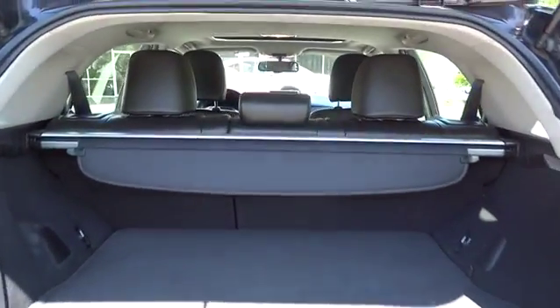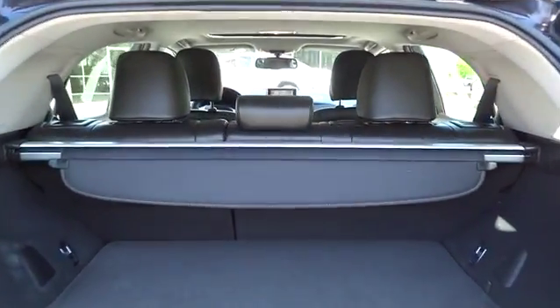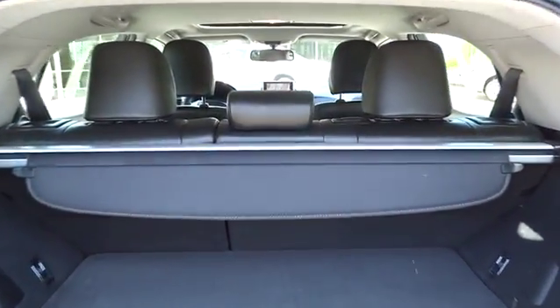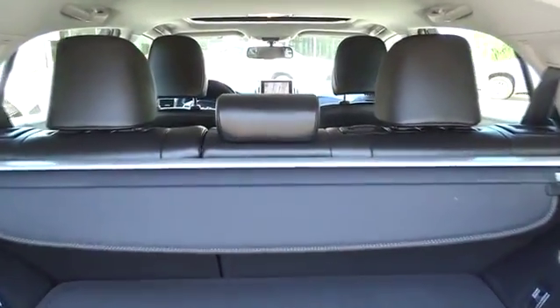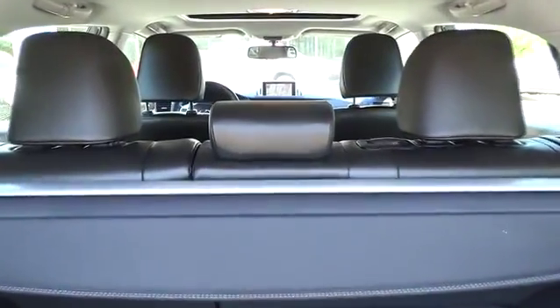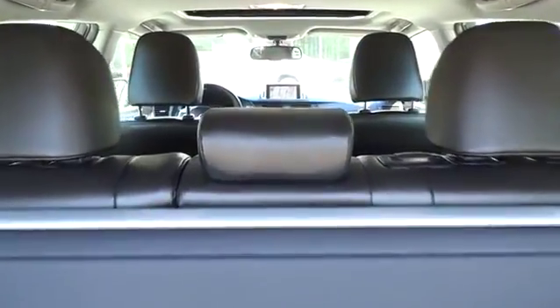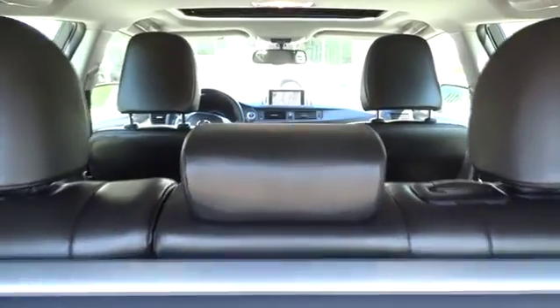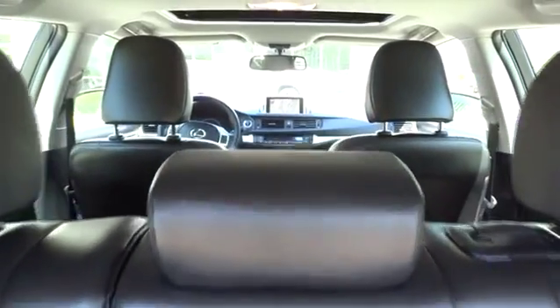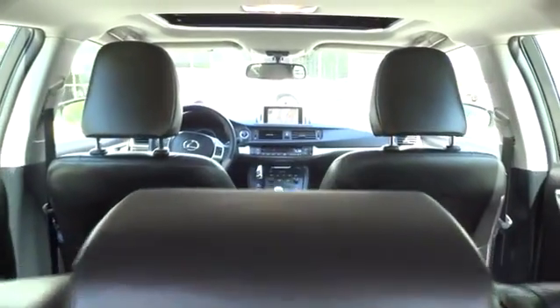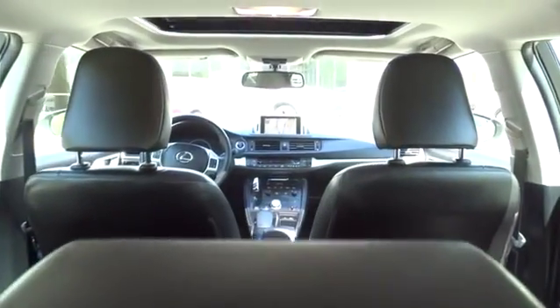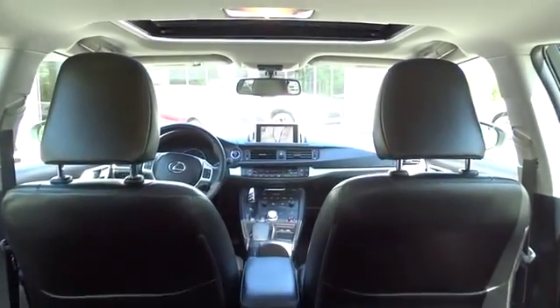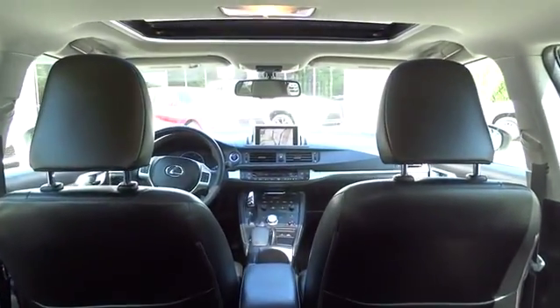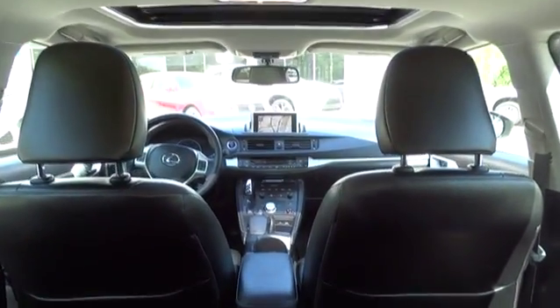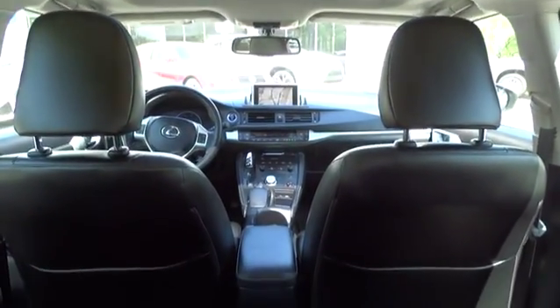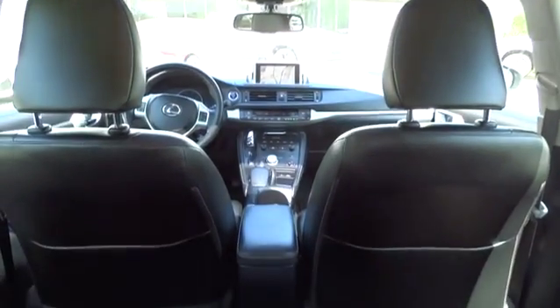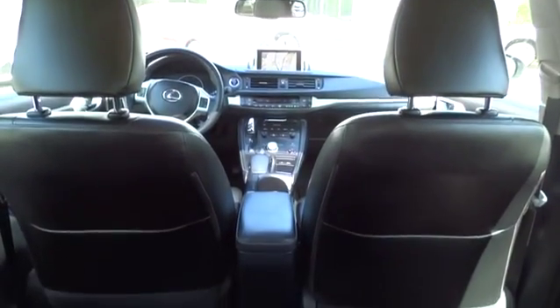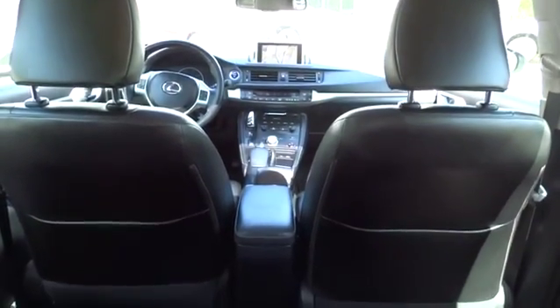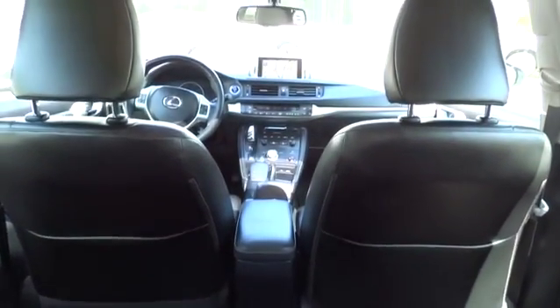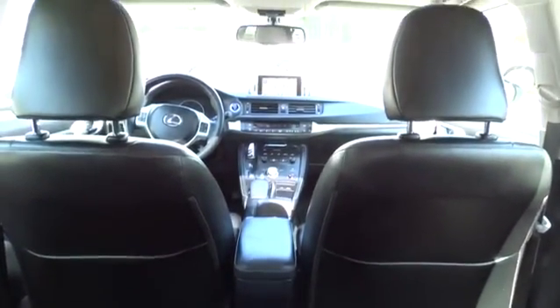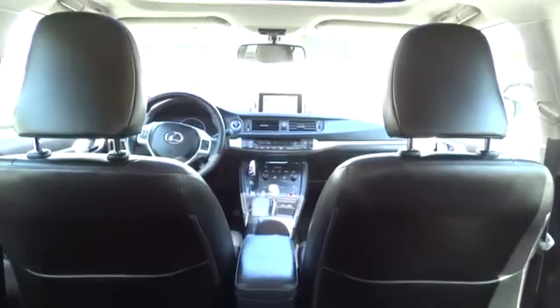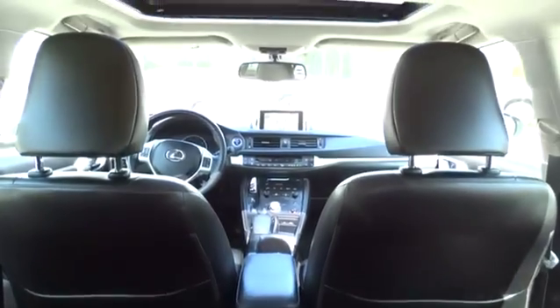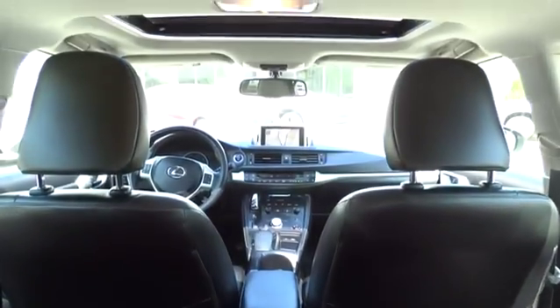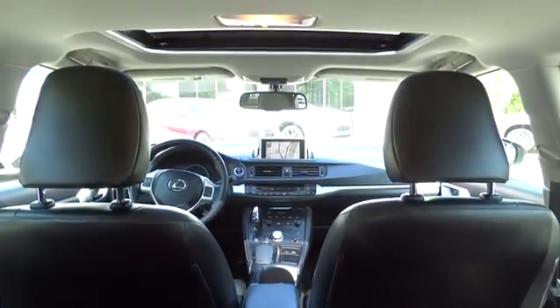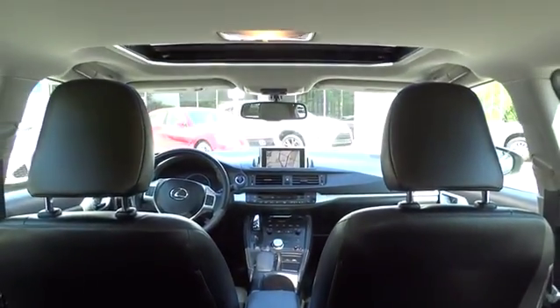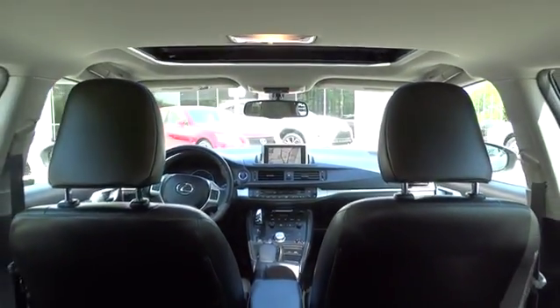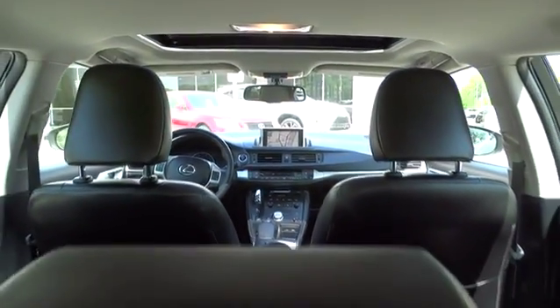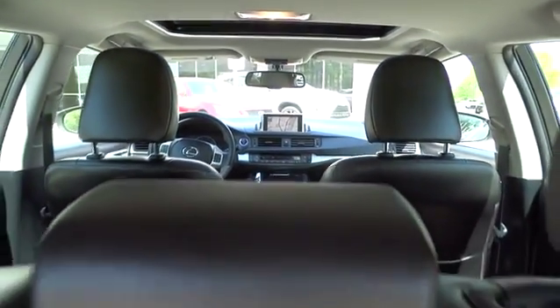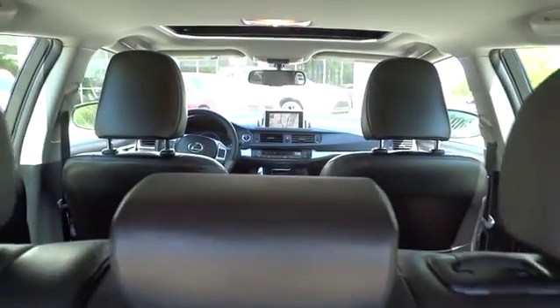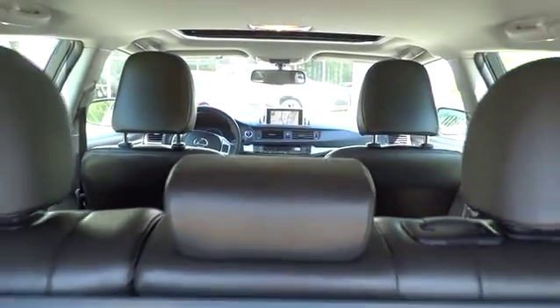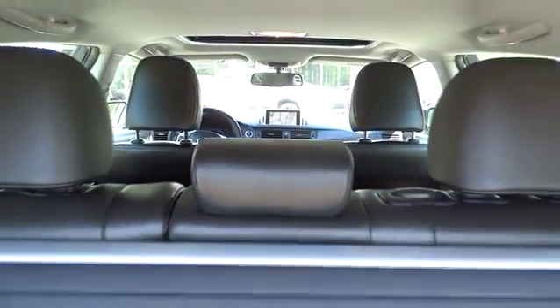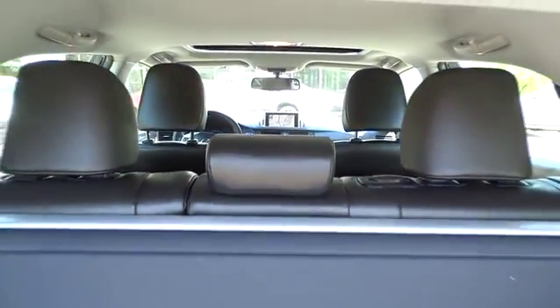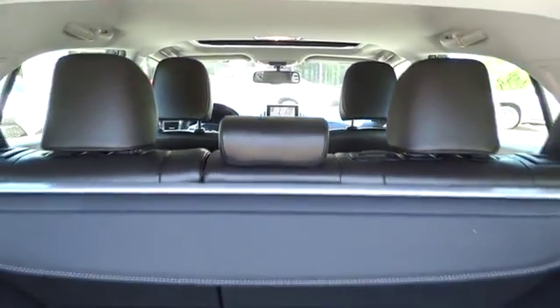Stability control, anti-lock braking system, traction control, keyless entry, steering wheel audio control, Bluetooth, leather-wrapped steering wheel, power steering, adjustable steering wheel.